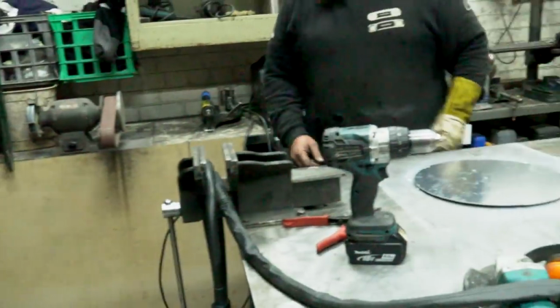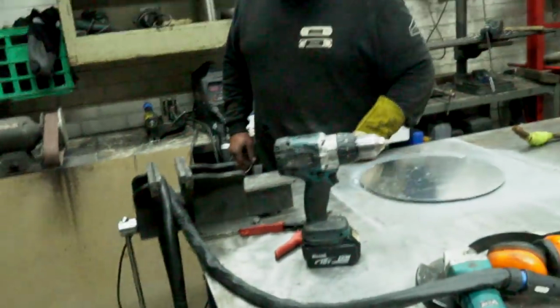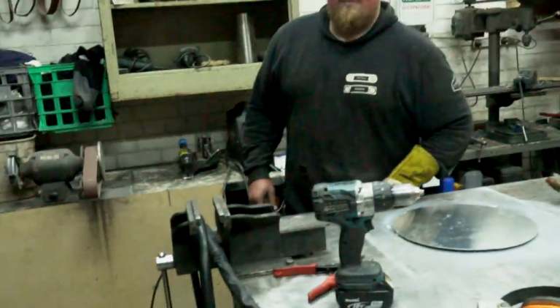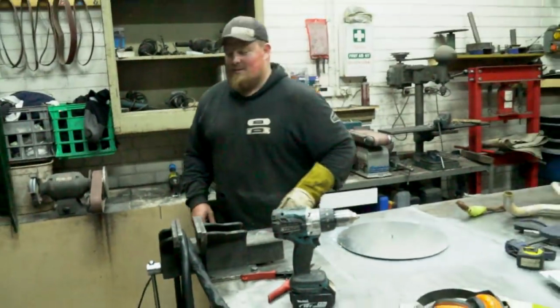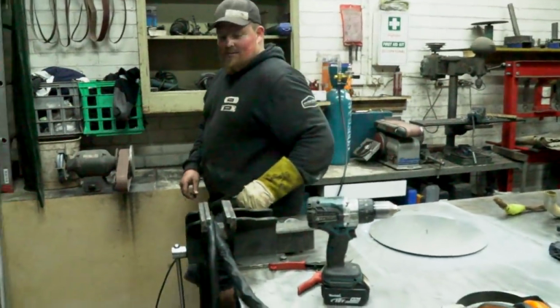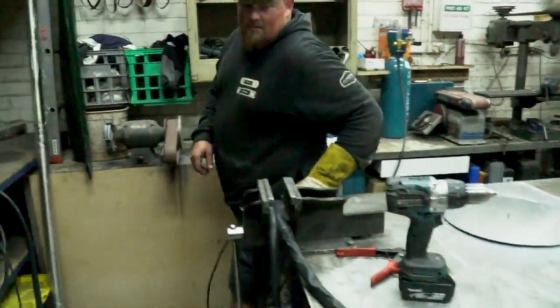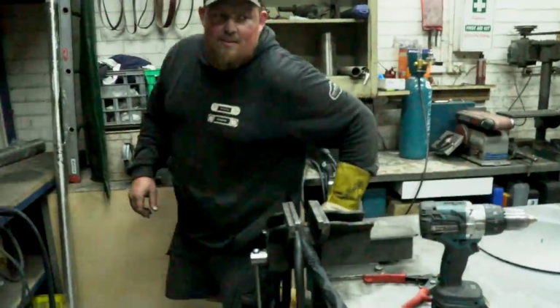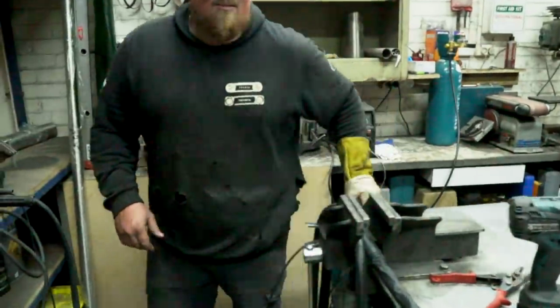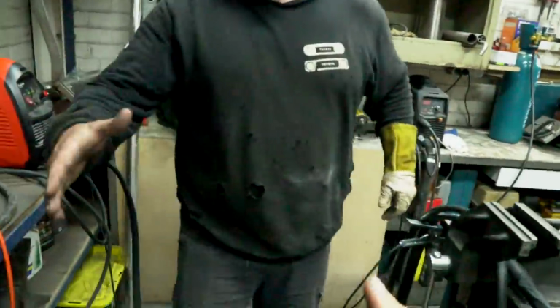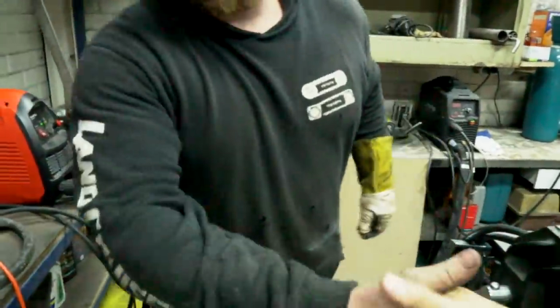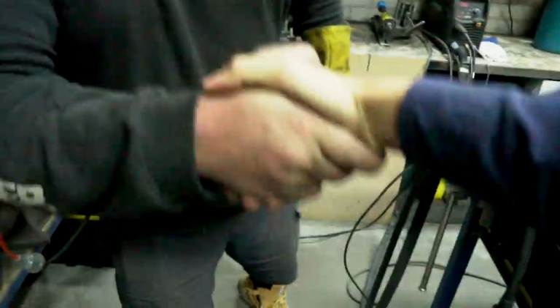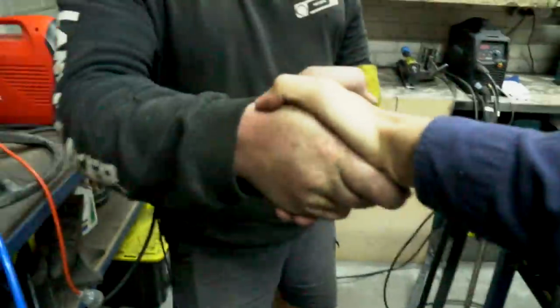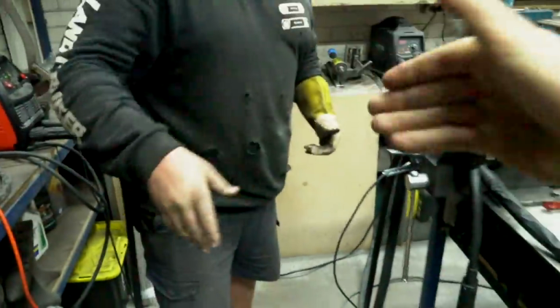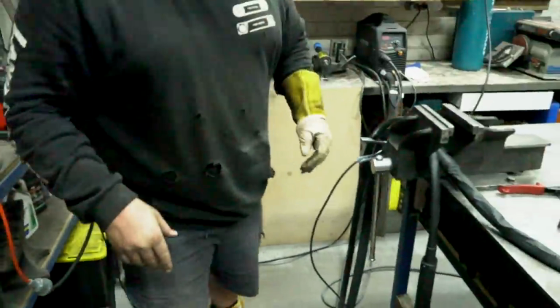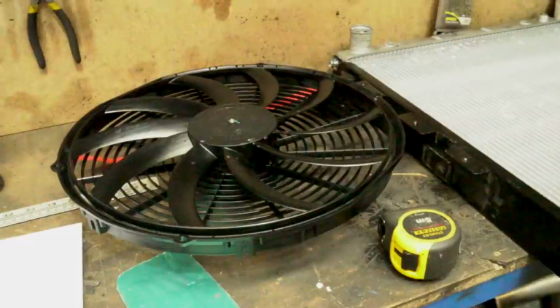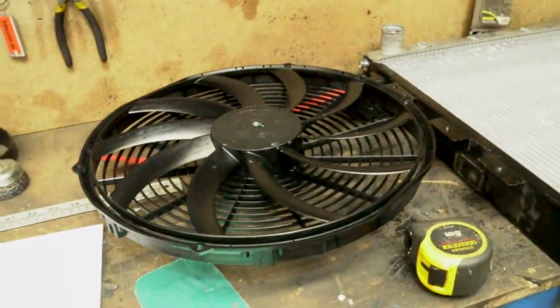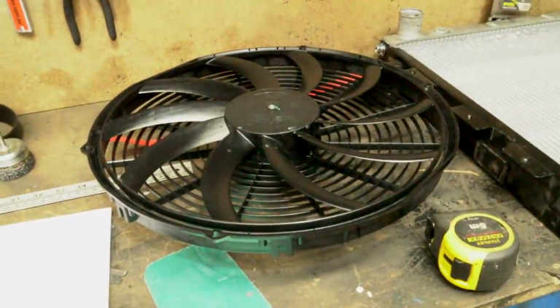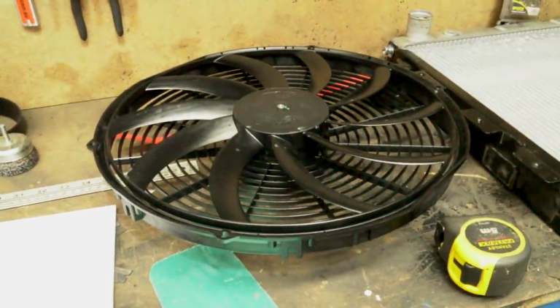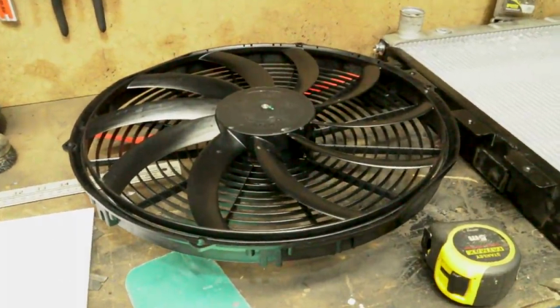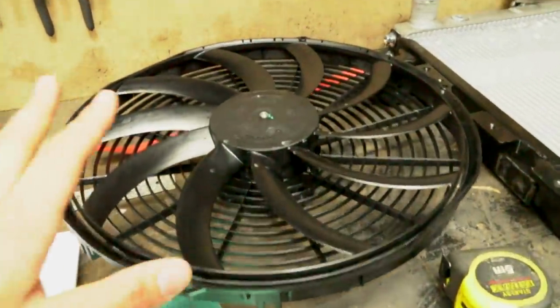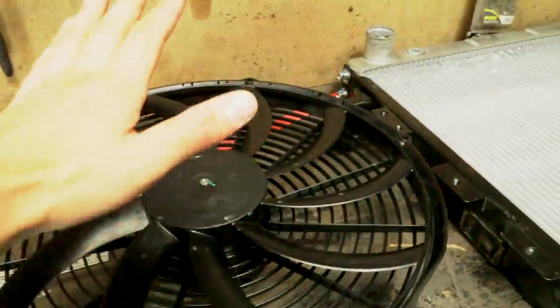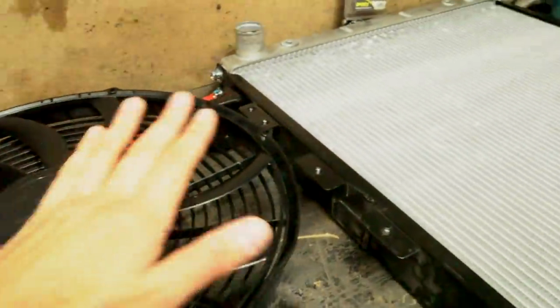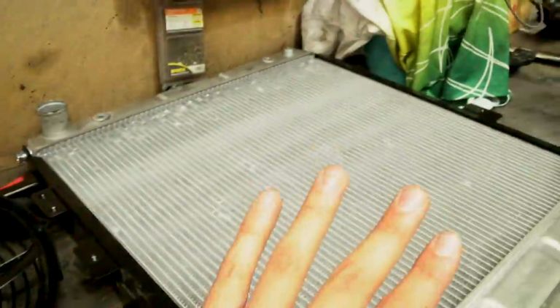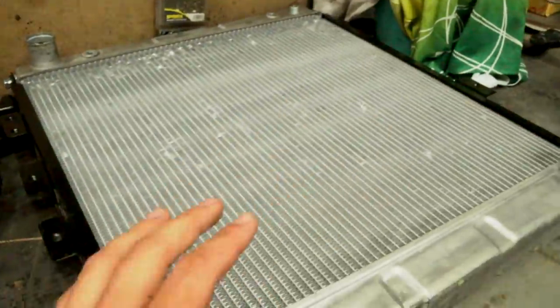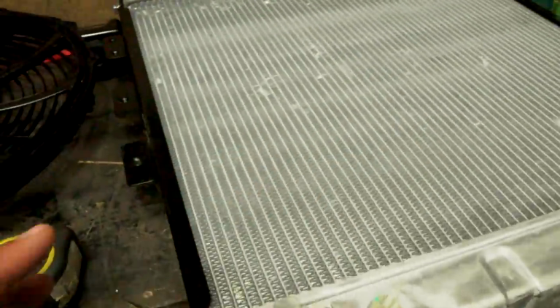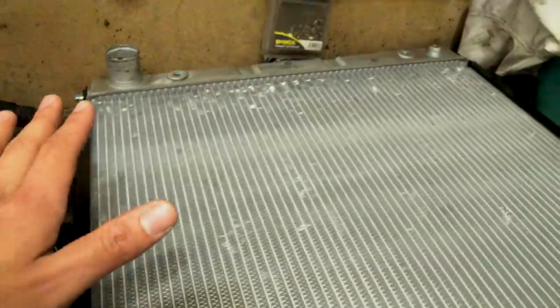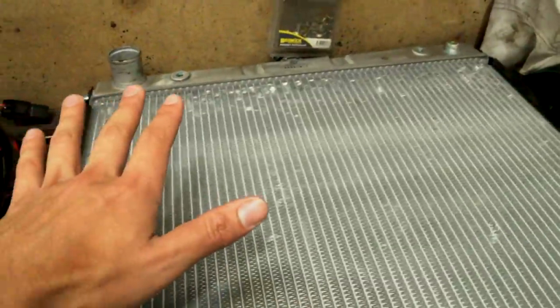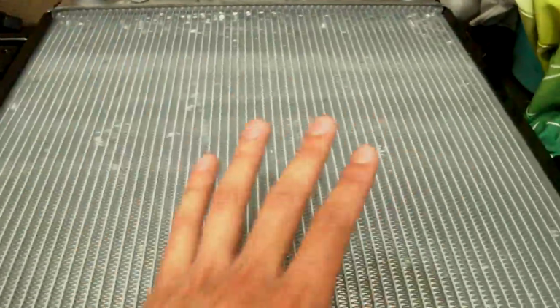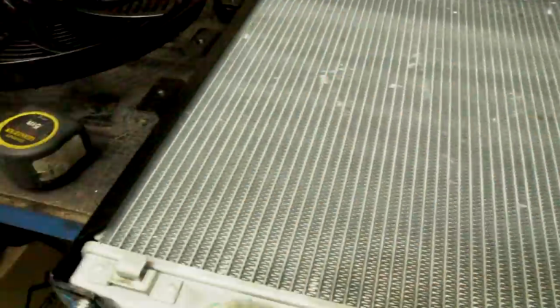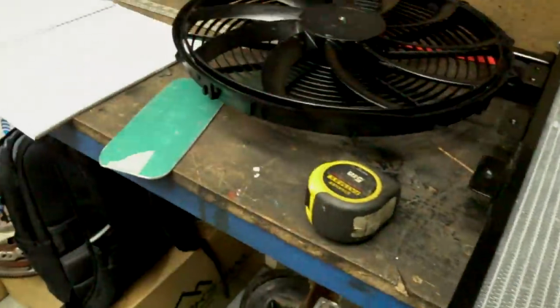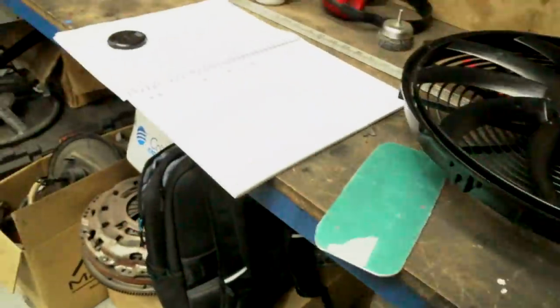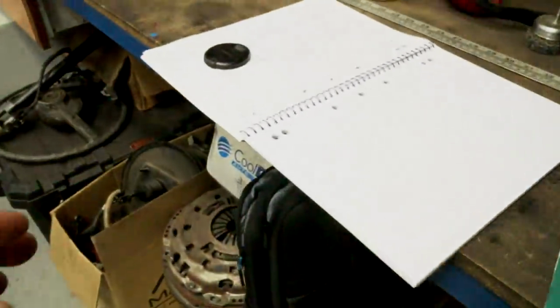Down here at Lawrence's factory today, he's helping me out with the shroud. He's very kindly agreed to let me use this folder. I've got my thermo fan and my radiator and I've got to make a shroud, so I'm going to use Lawrence's new folder for that.